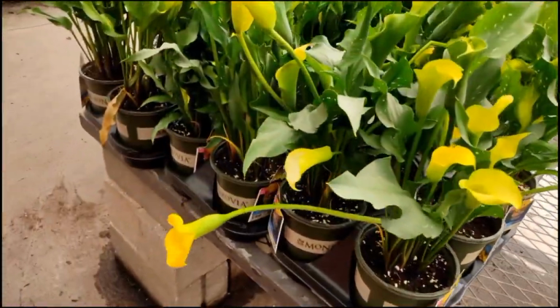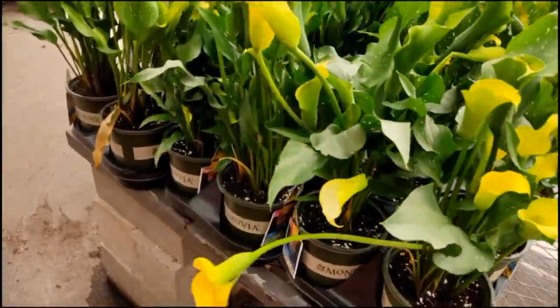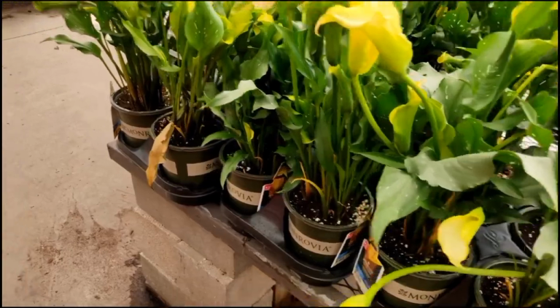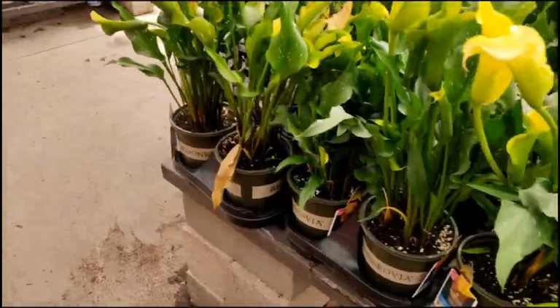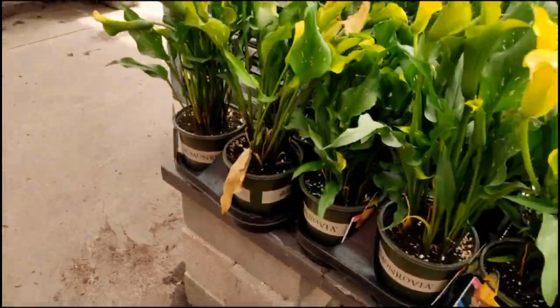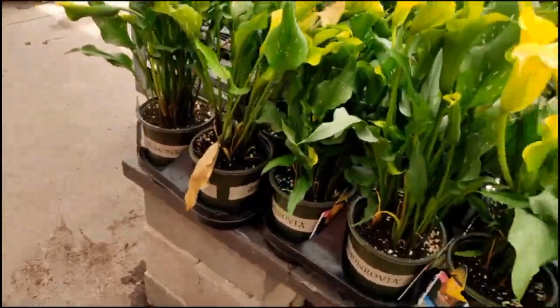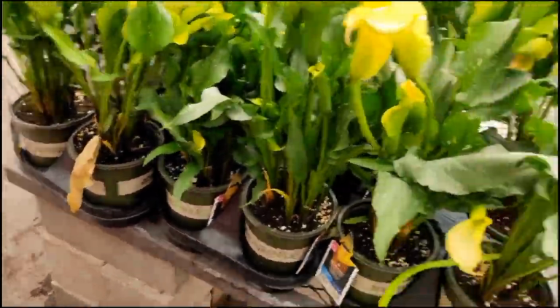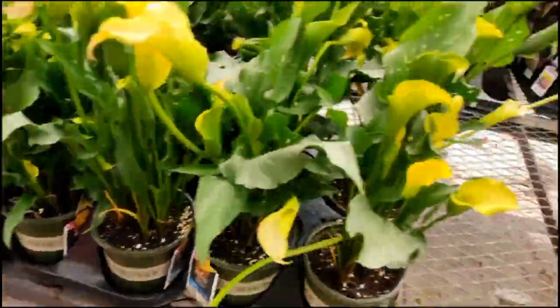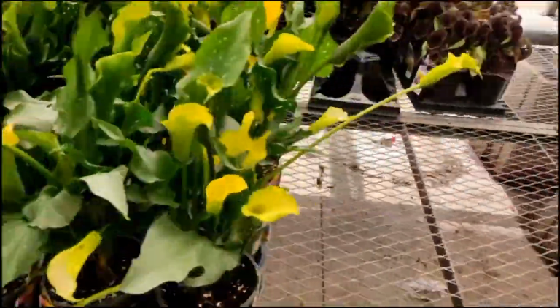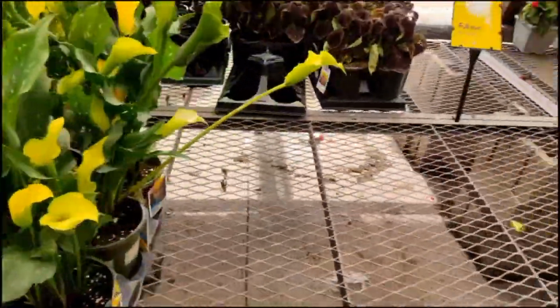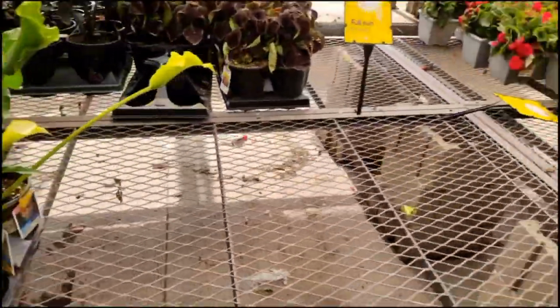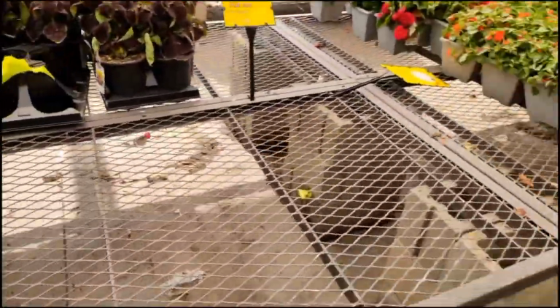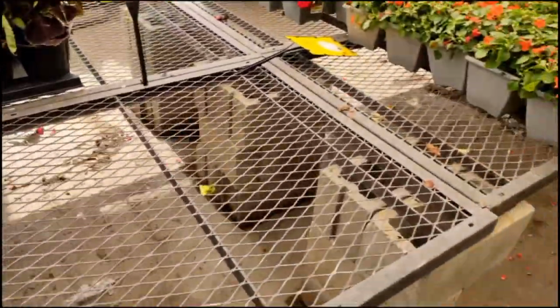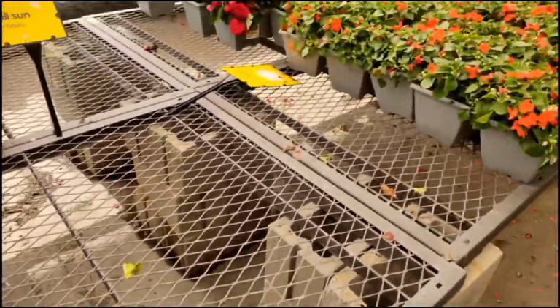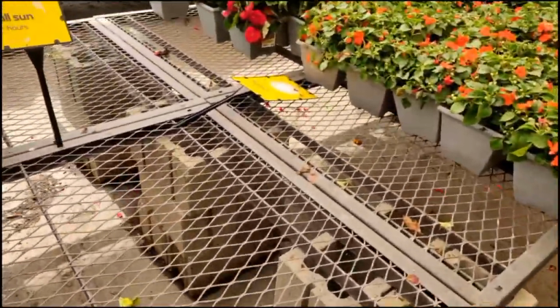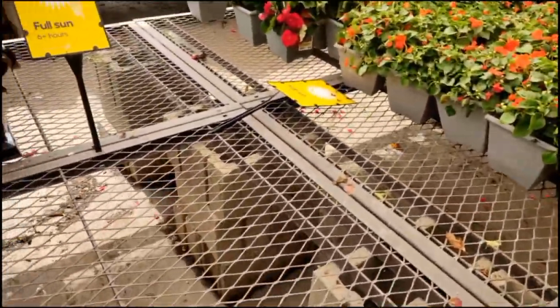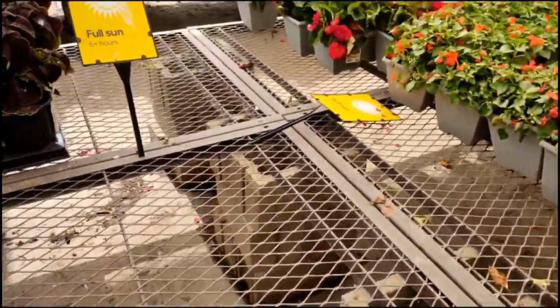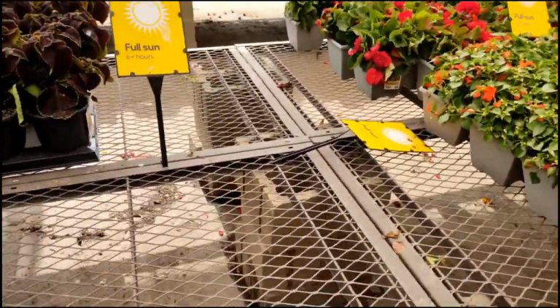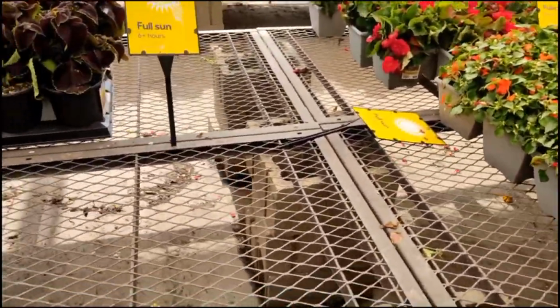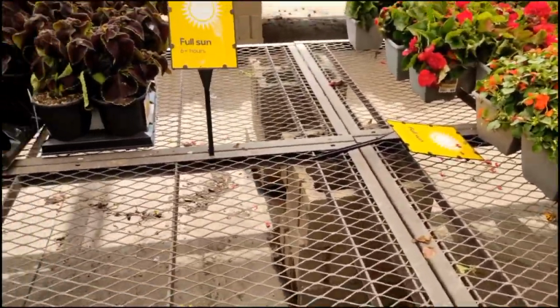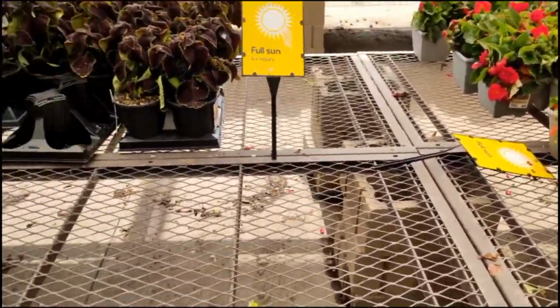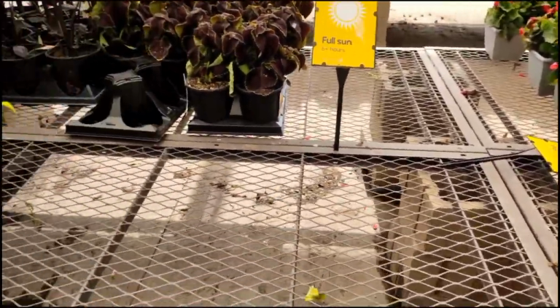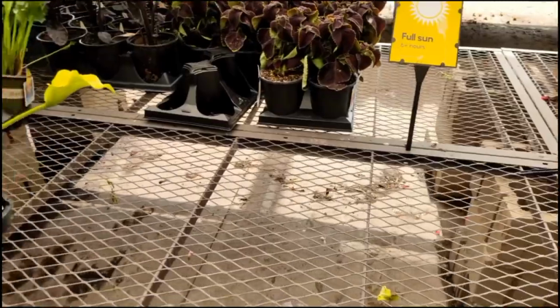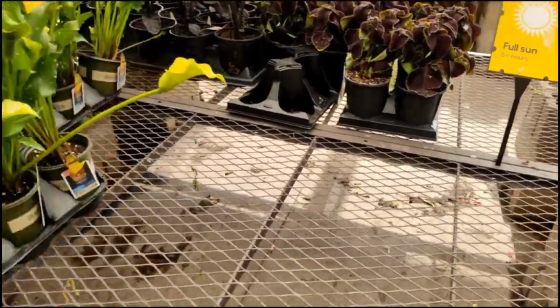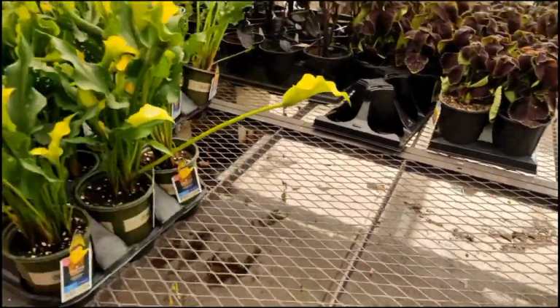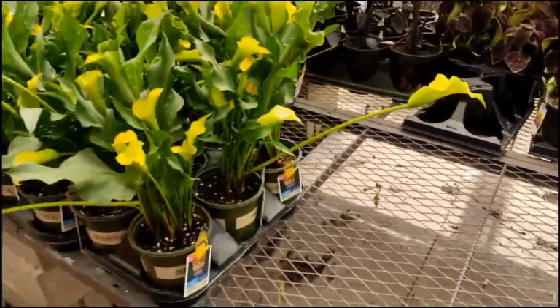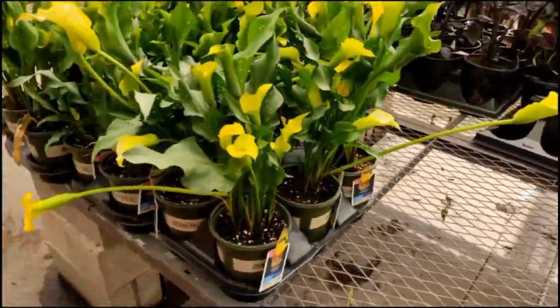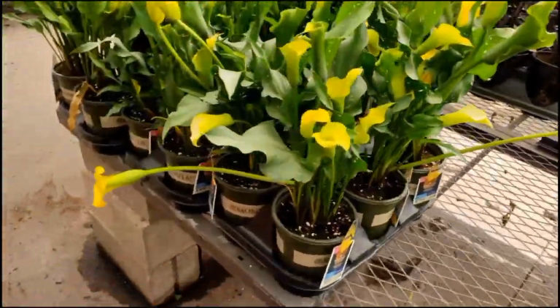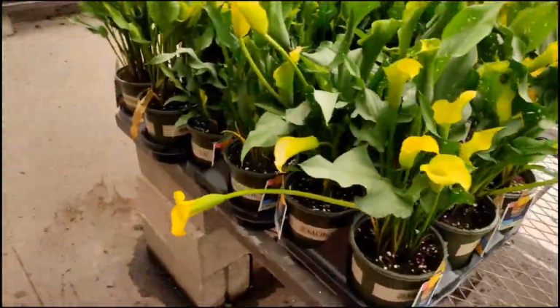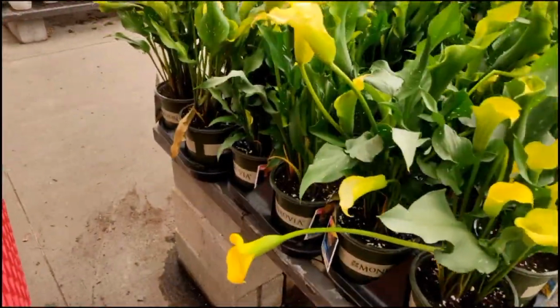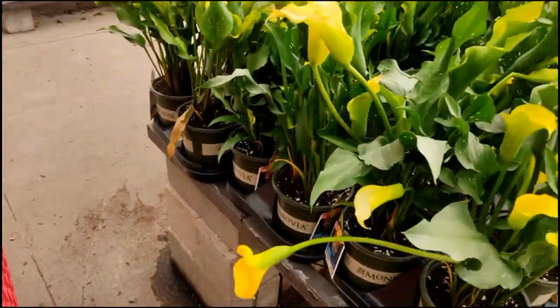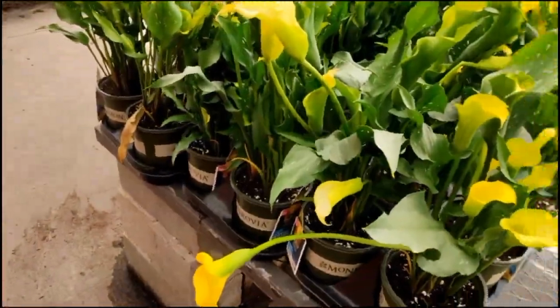Hello everyone, and welcome back to another video. So, I've made my way to Lowe's.